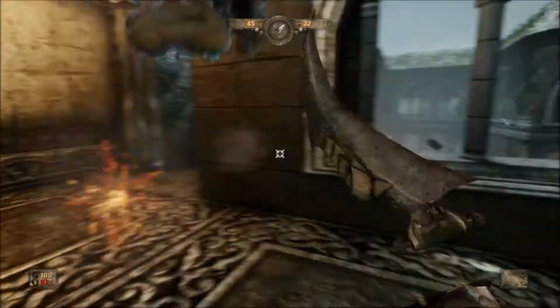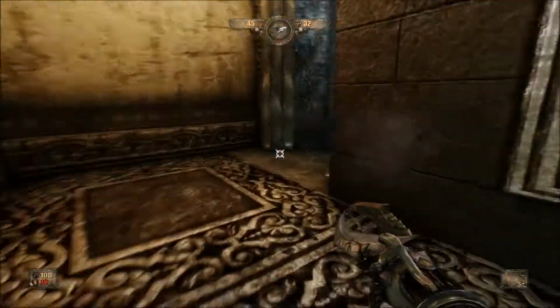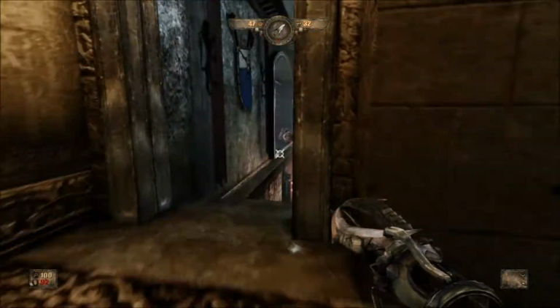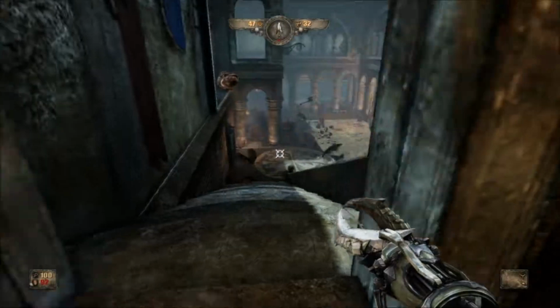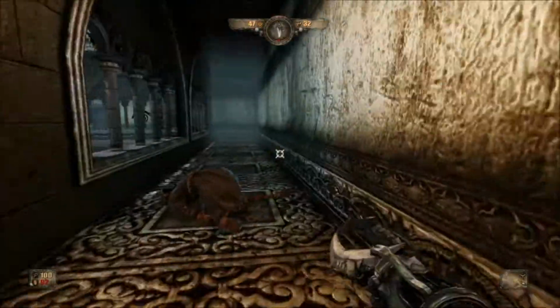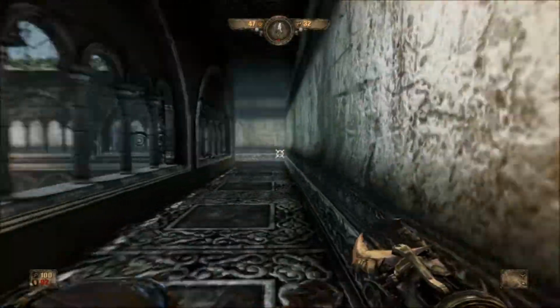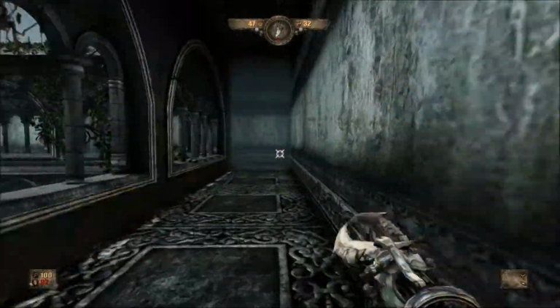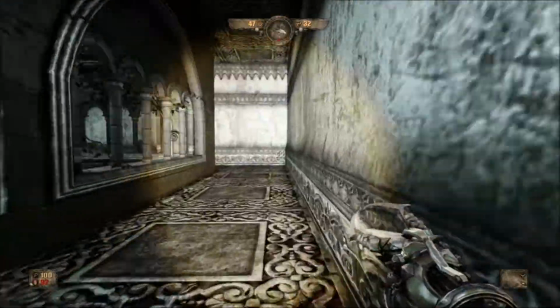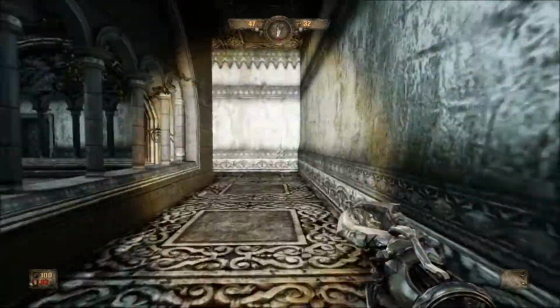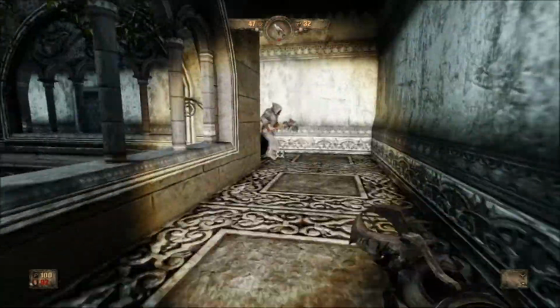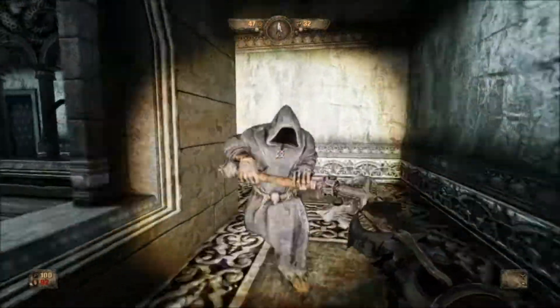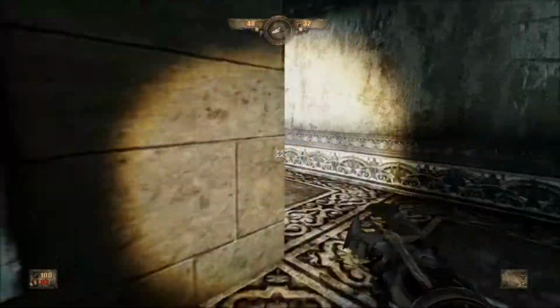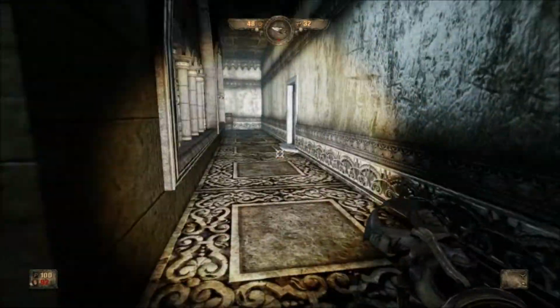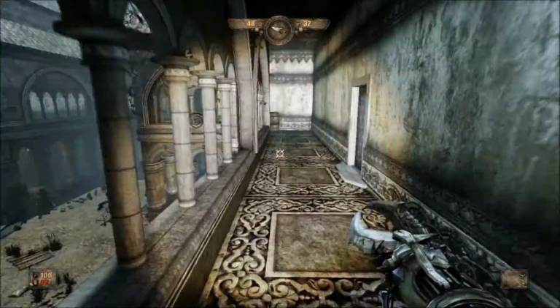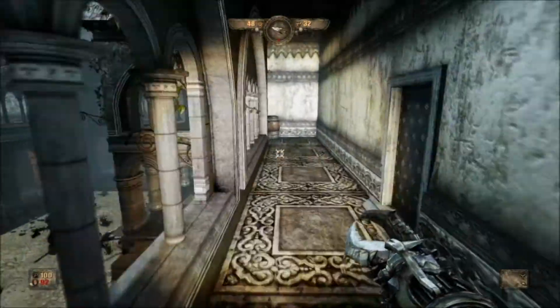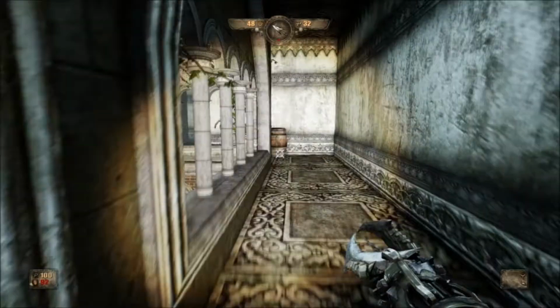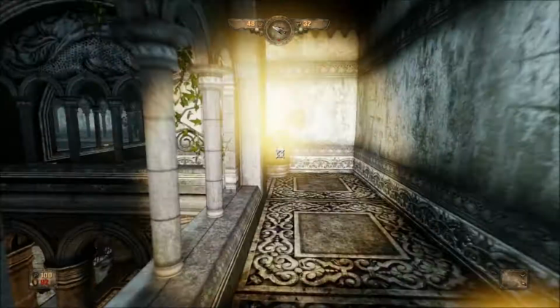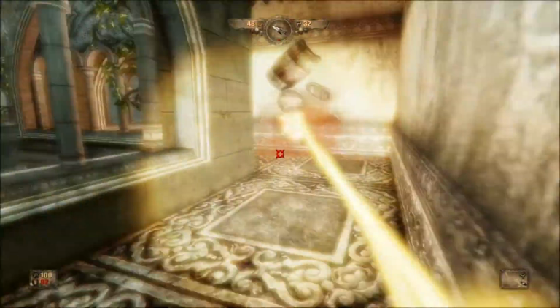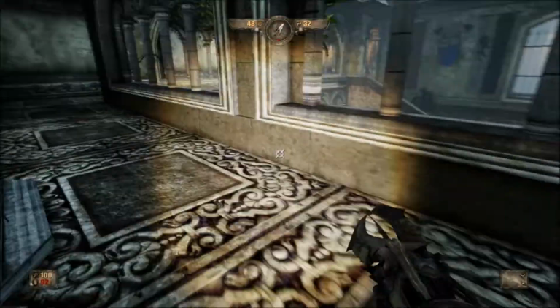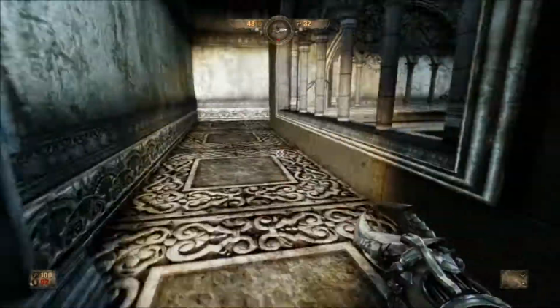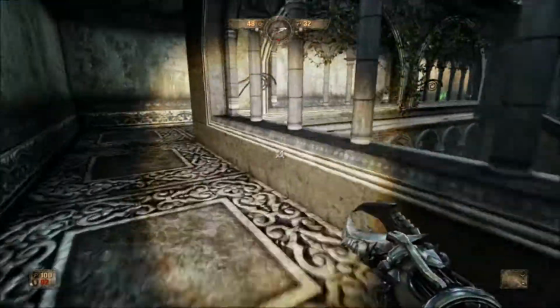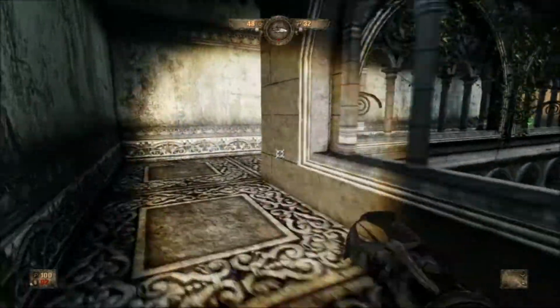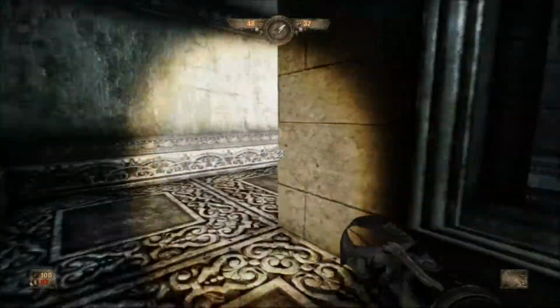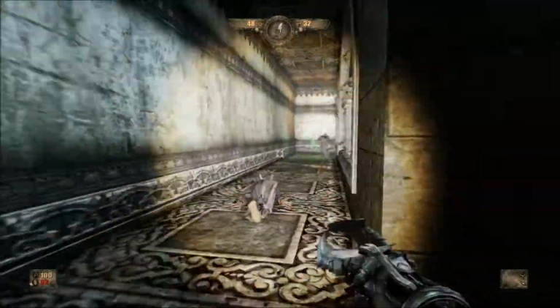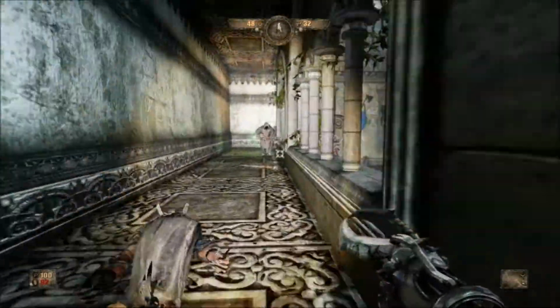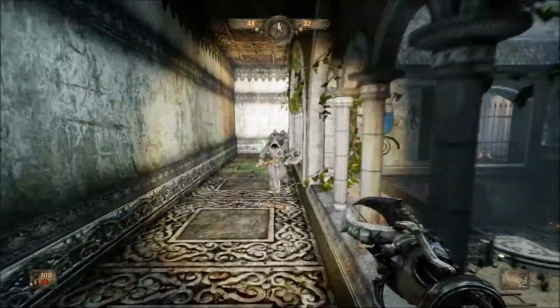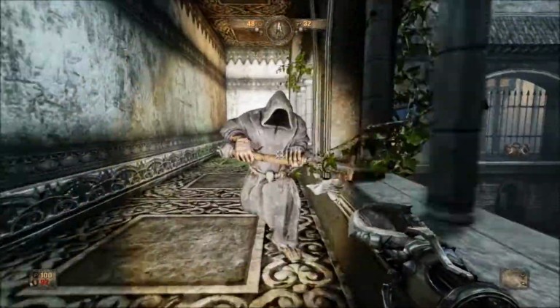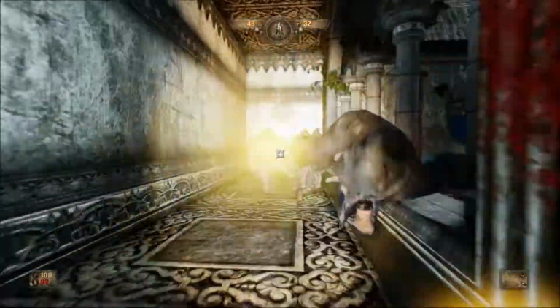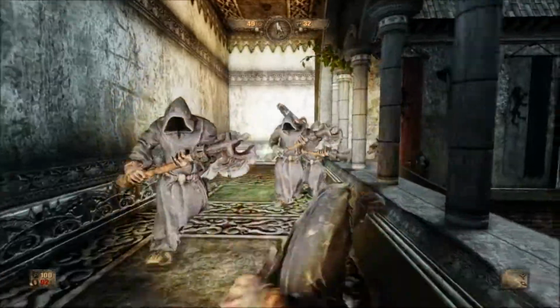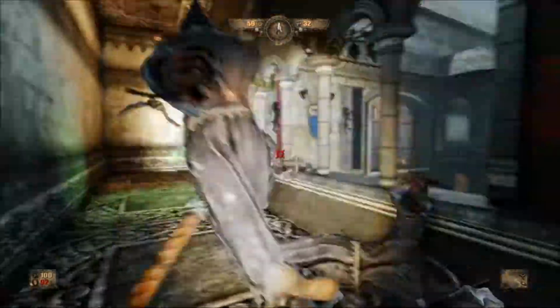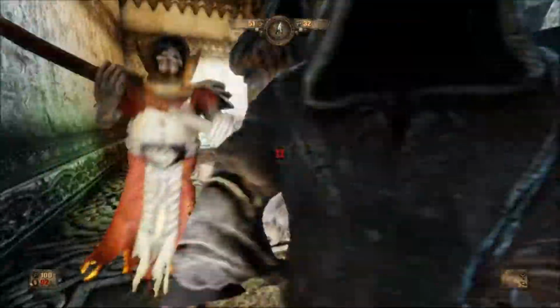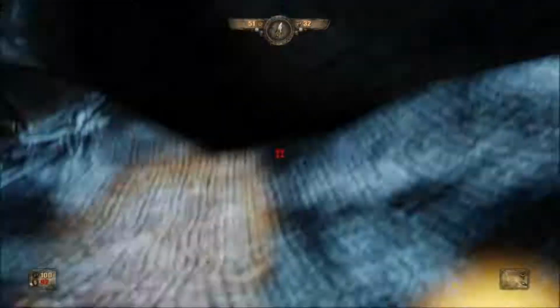Try to stay up here for the vast majority of the clearing. The enemies will keep spawning at the bottom of the stairwell and also in the back over here. There's another tricky secret up here that could kill you — we'll be getting it later and you'll see it in the speedruns.